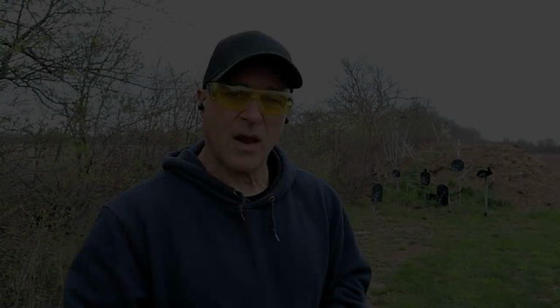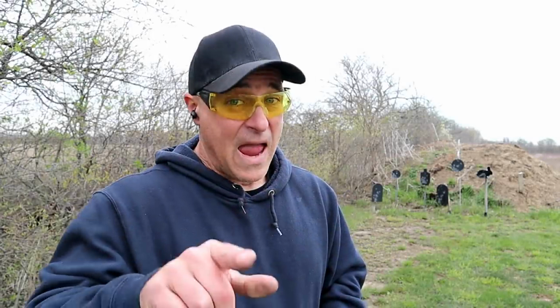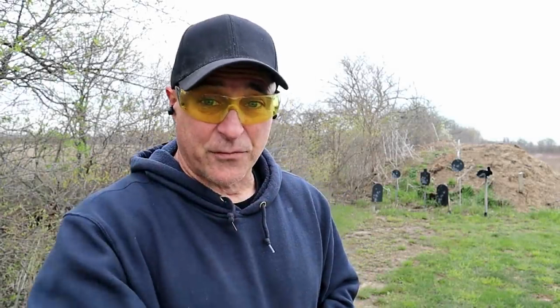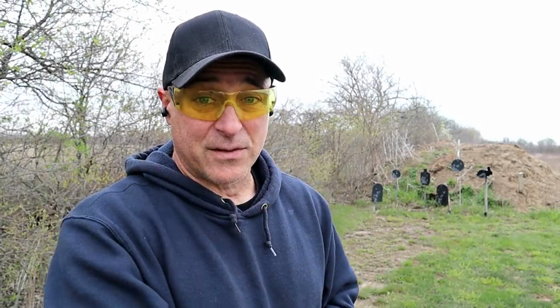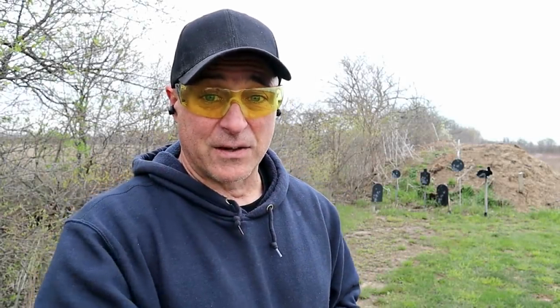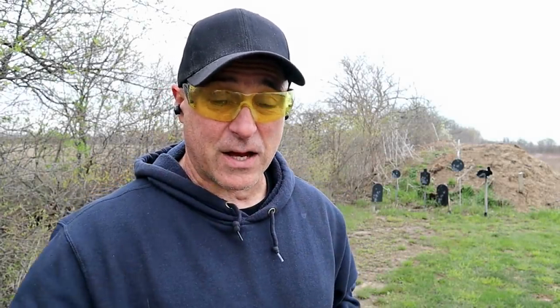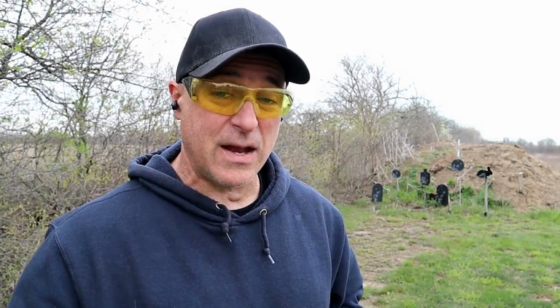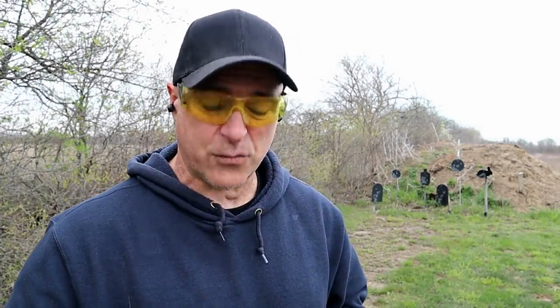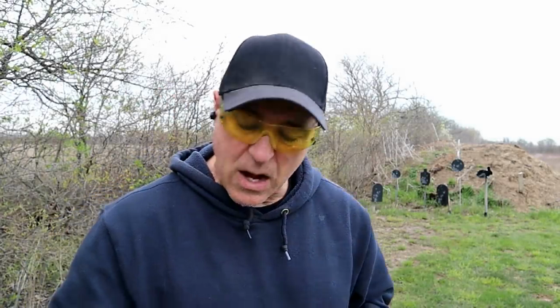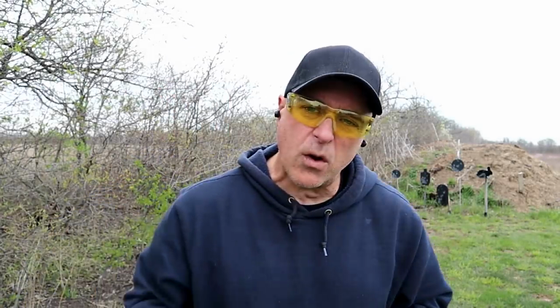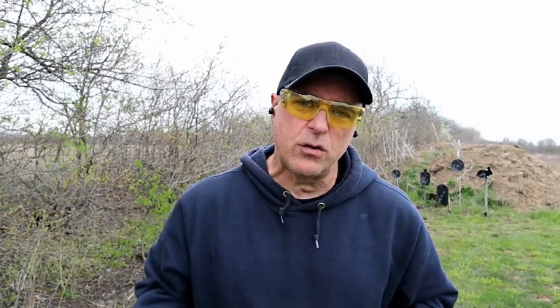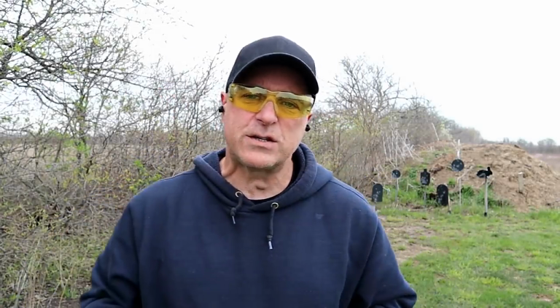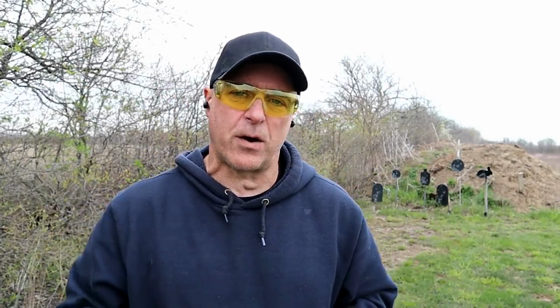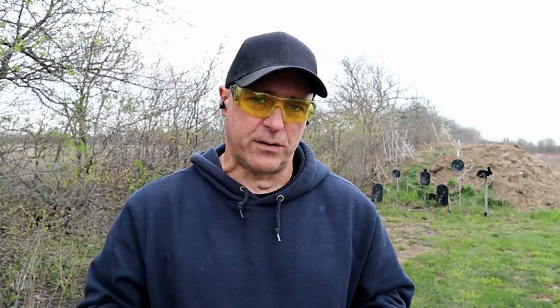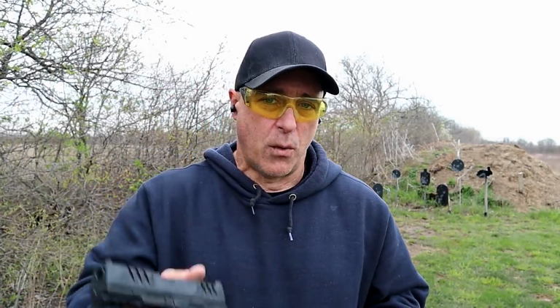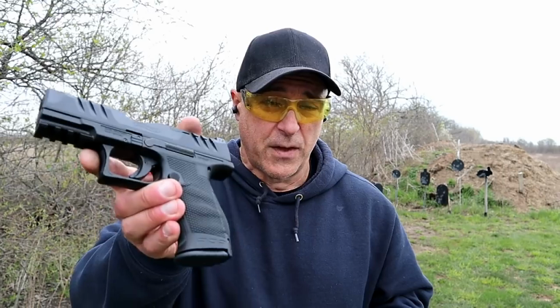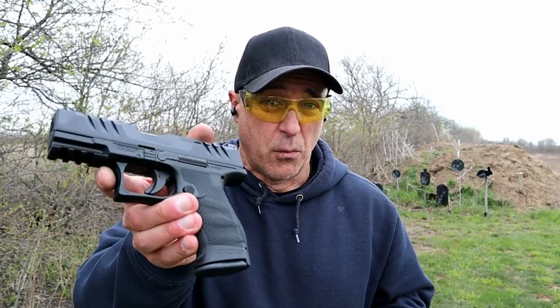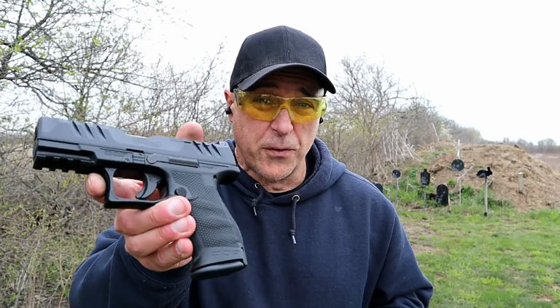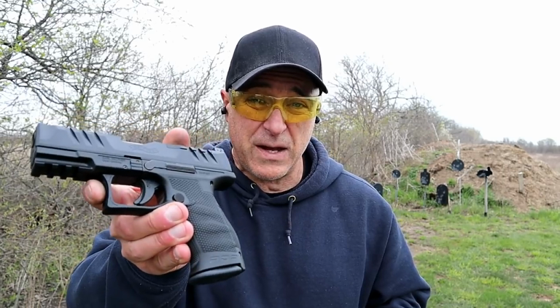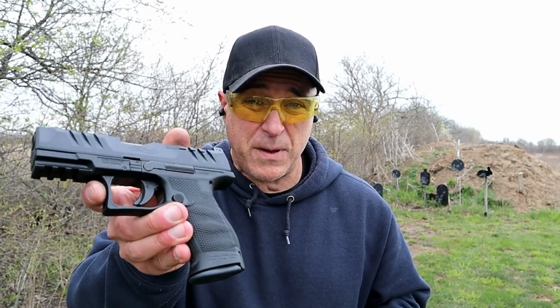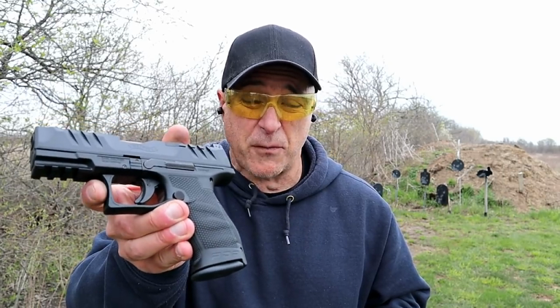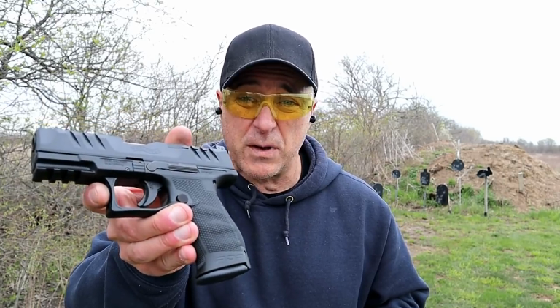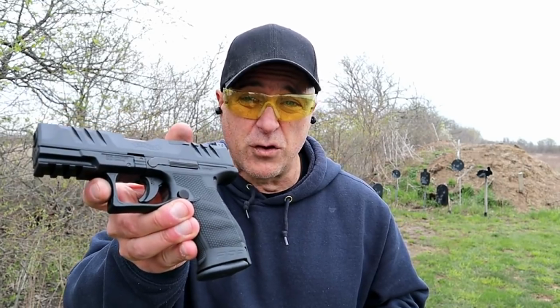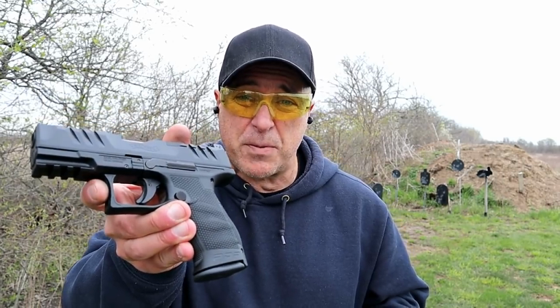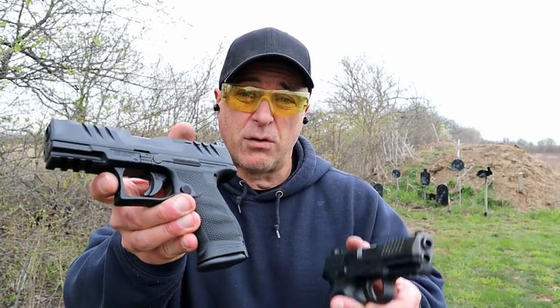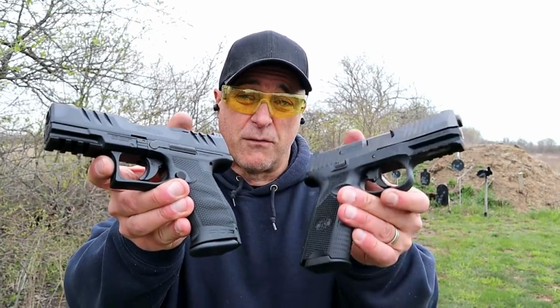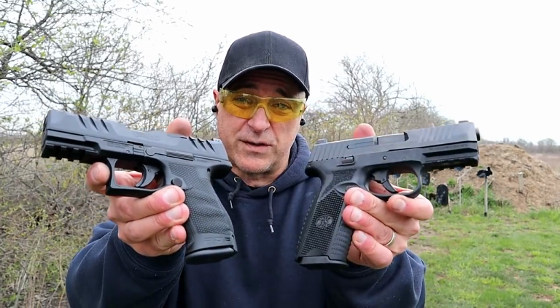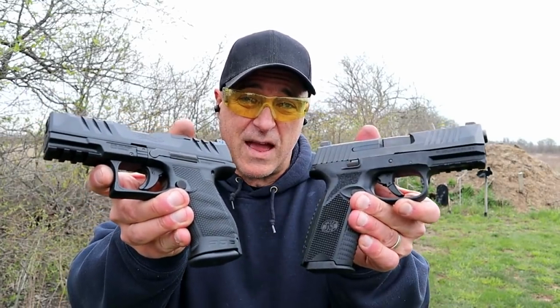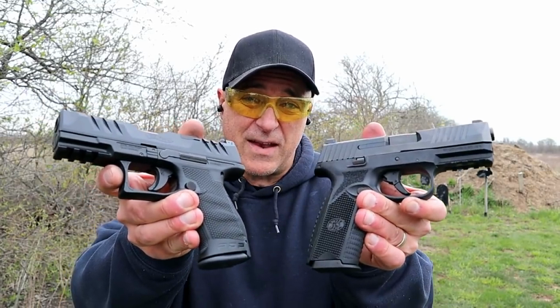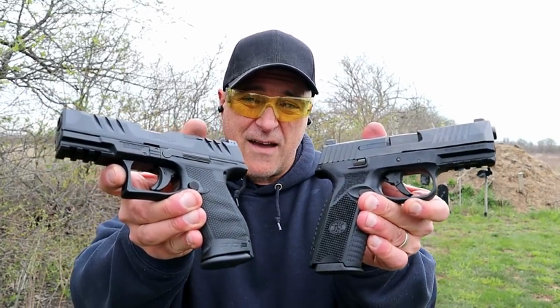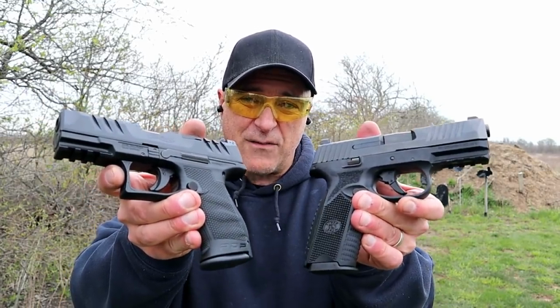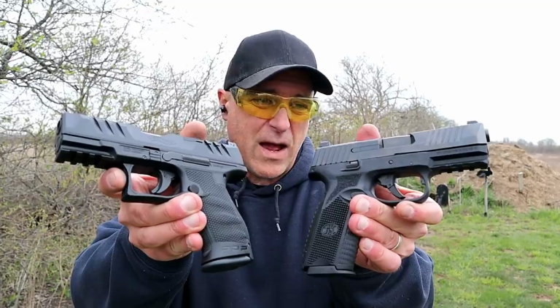Hey there friends, thanks for checking in. At The Range Now, we're going to do a range comparison with the Walther PDP Performance Duty Pistol versus the FN 509.